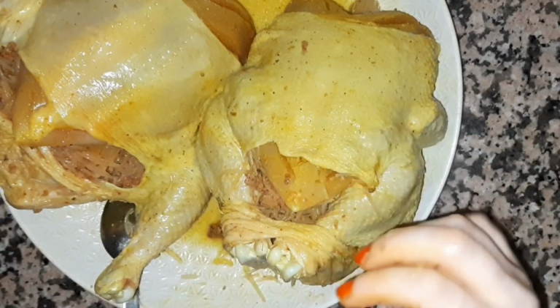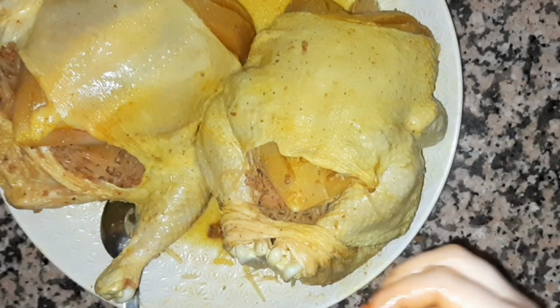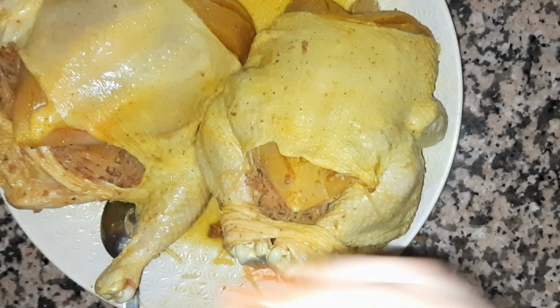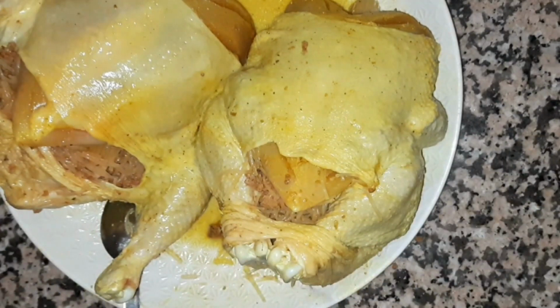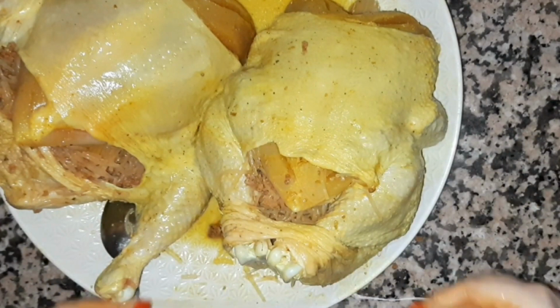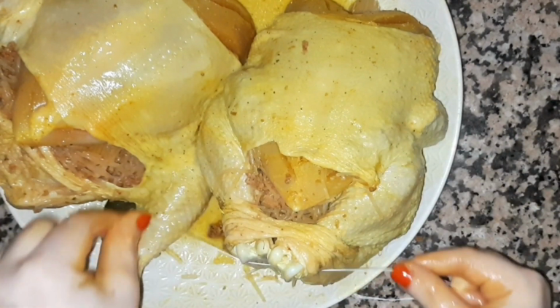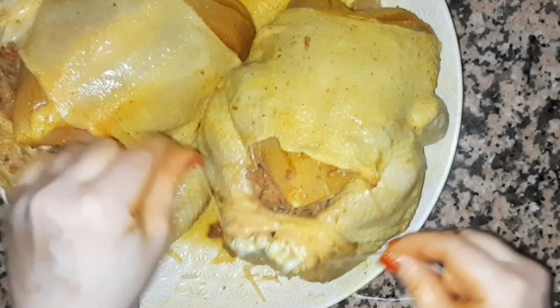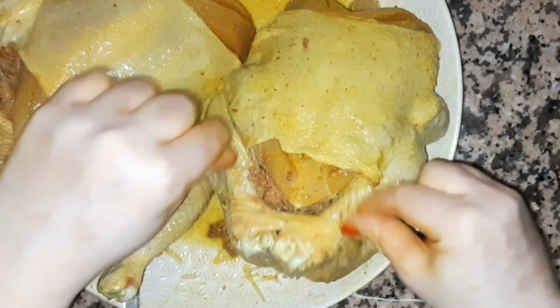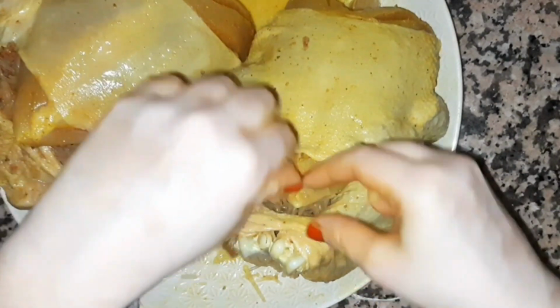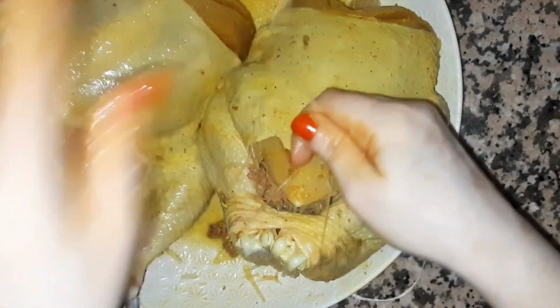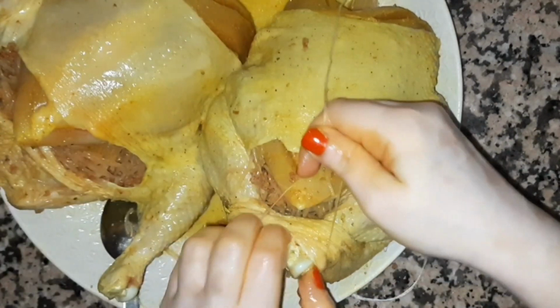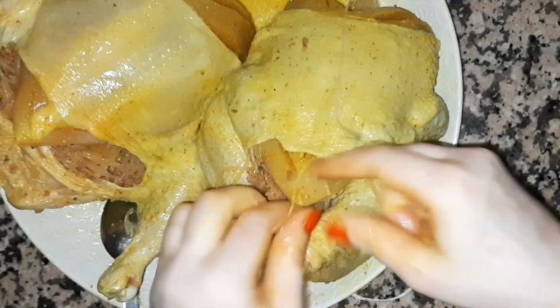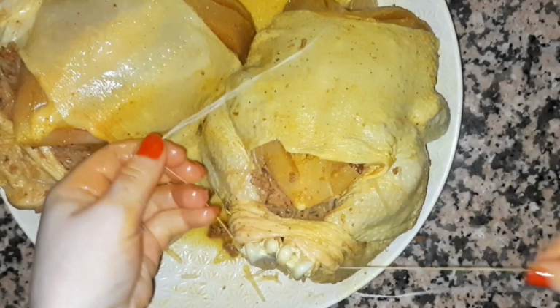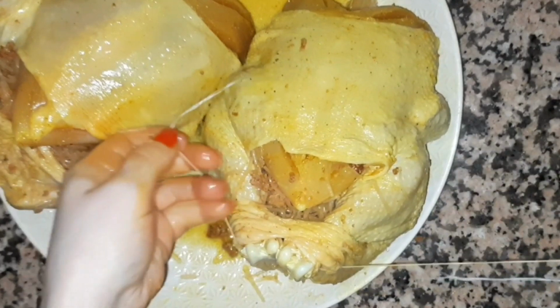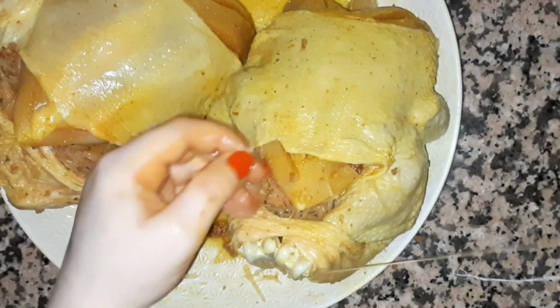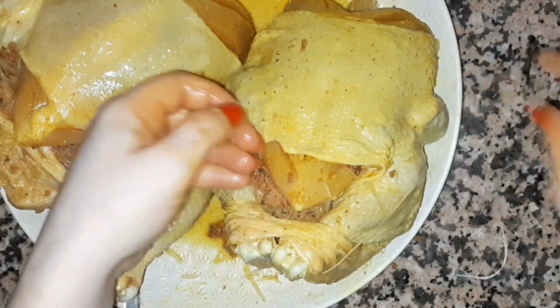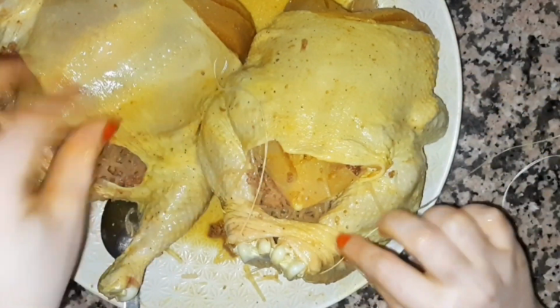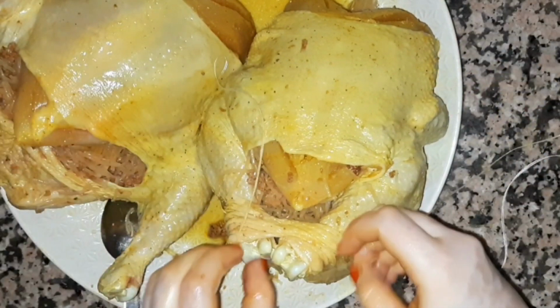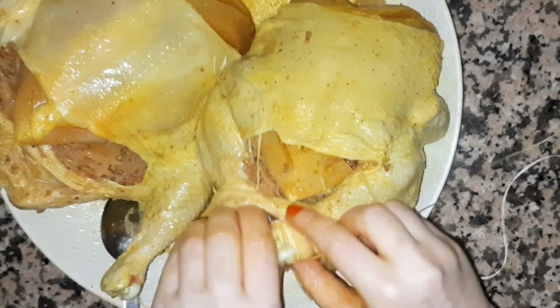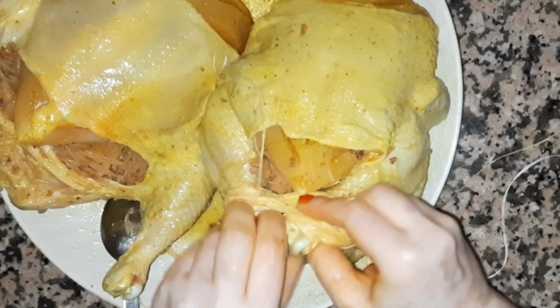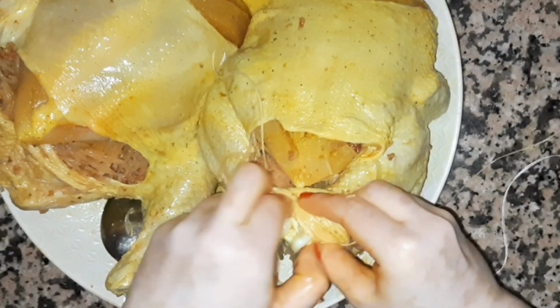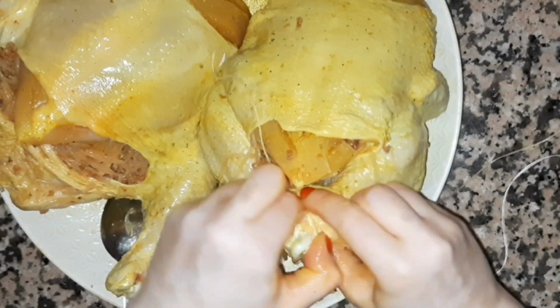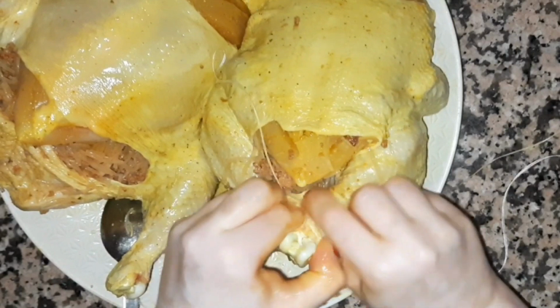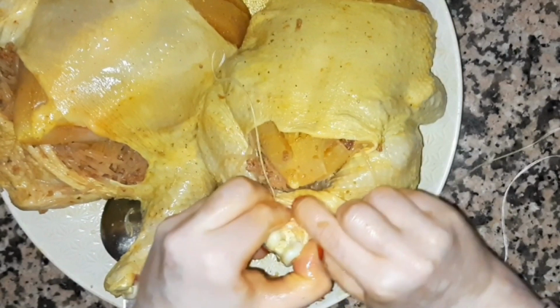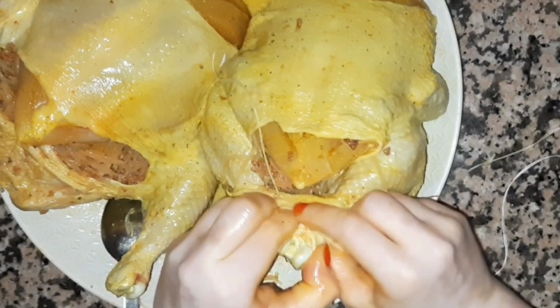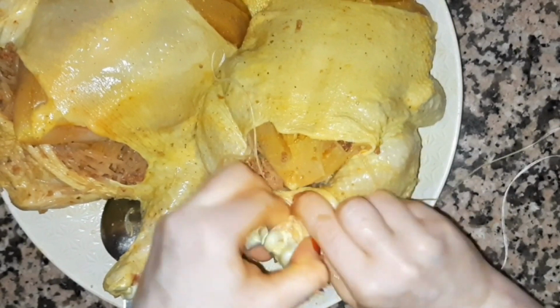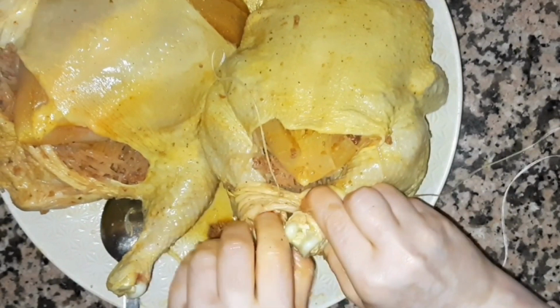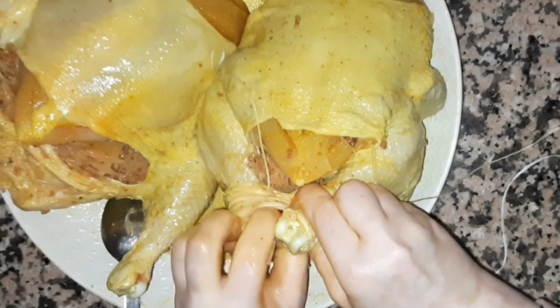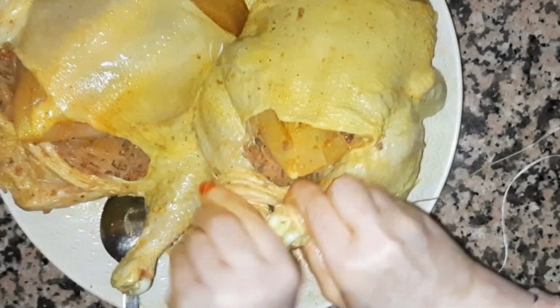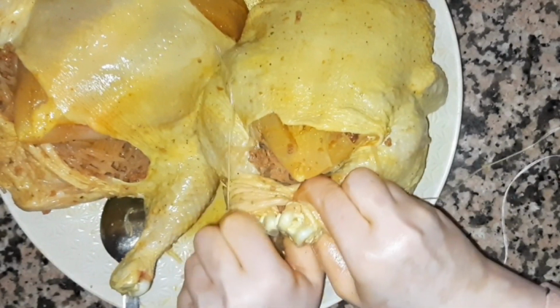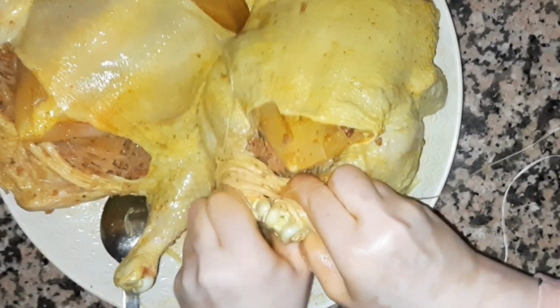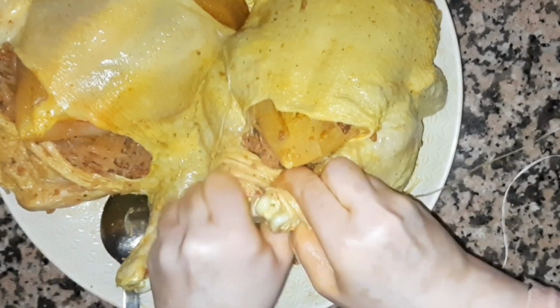We have 2 more cakes. After cutting, we want to add the cake and press the parts. That will give us a good start — it's going to be a little bit more.